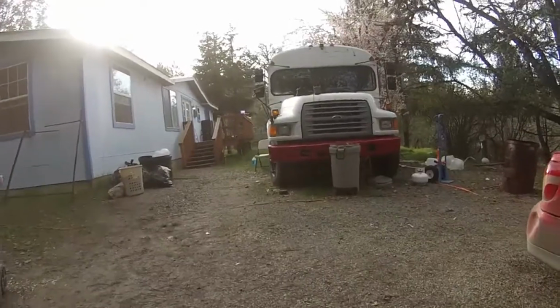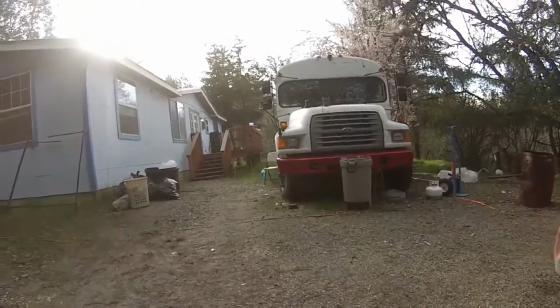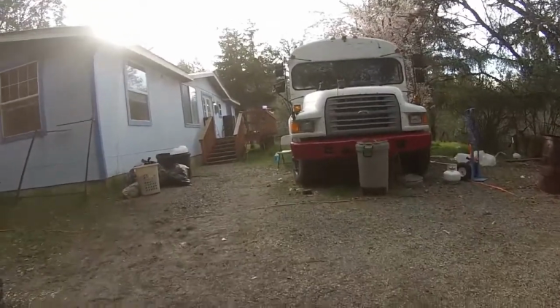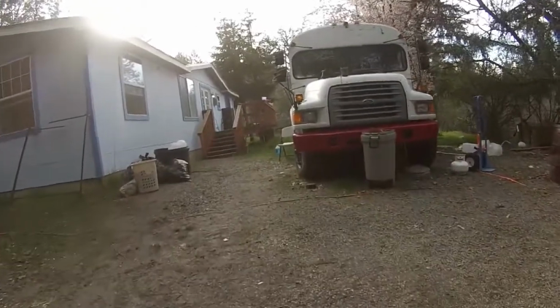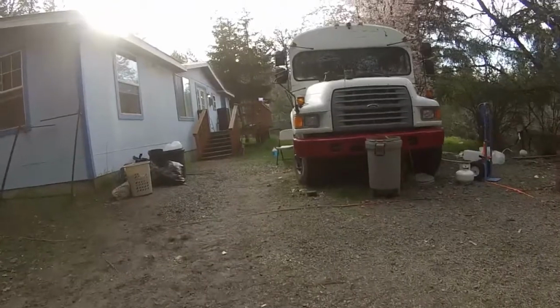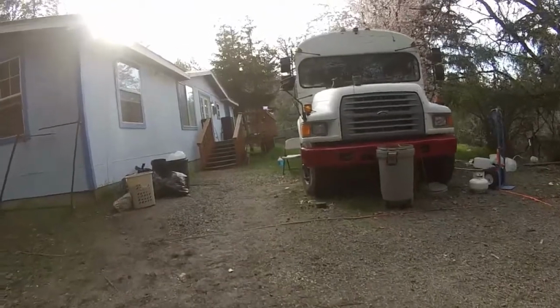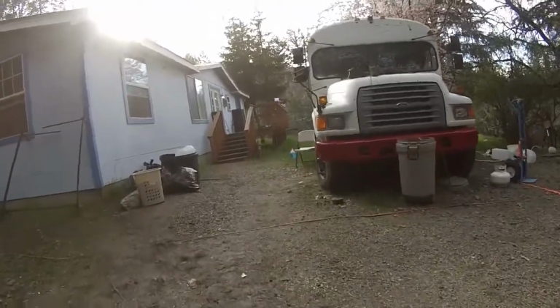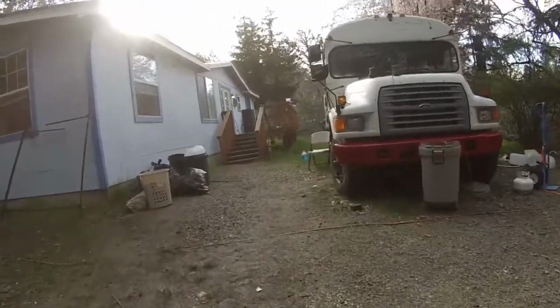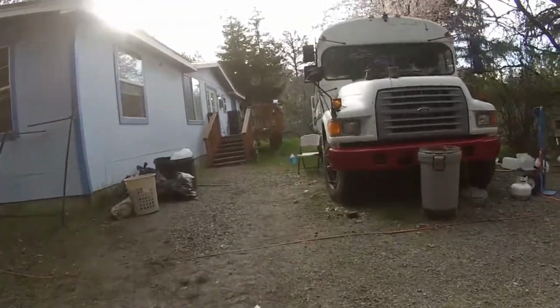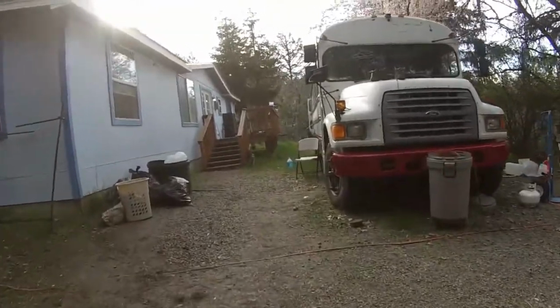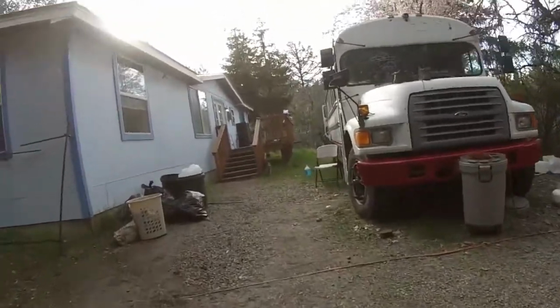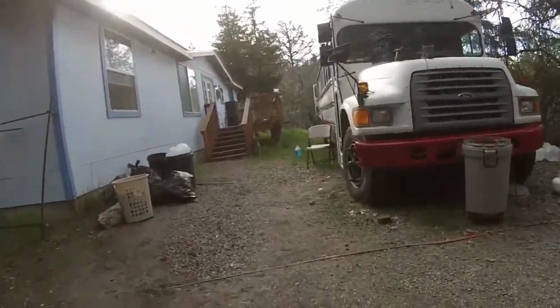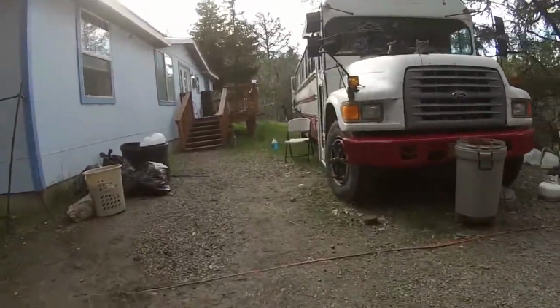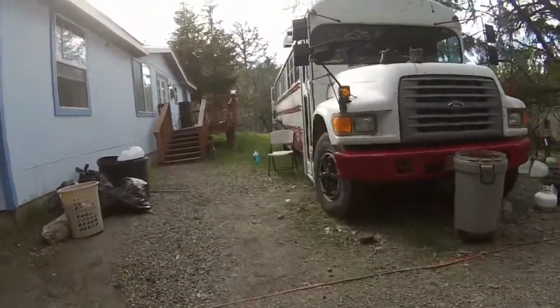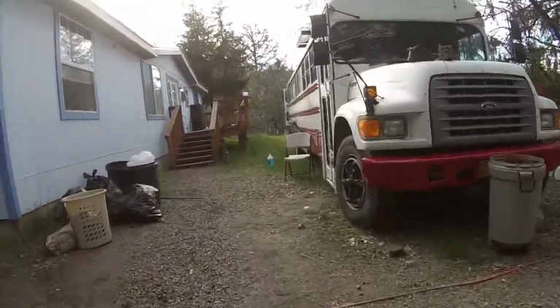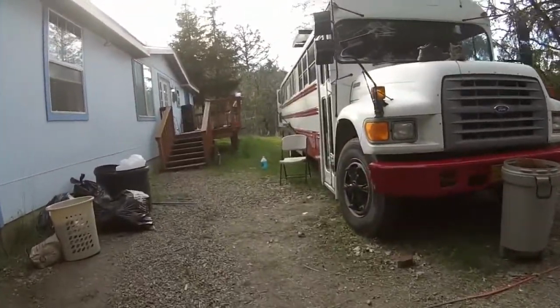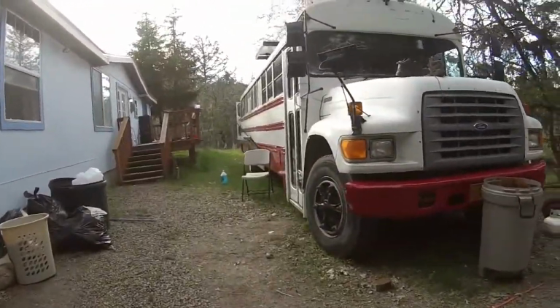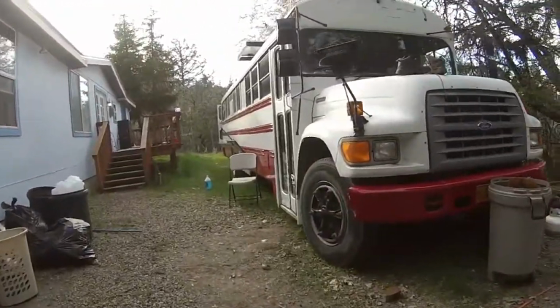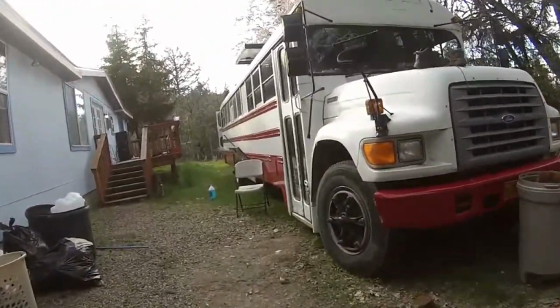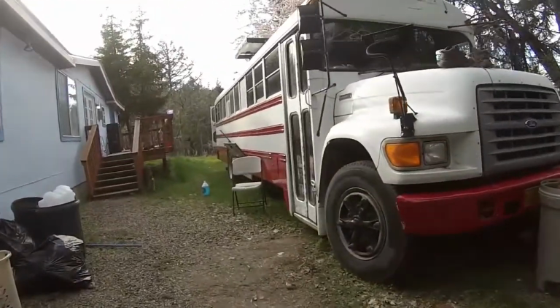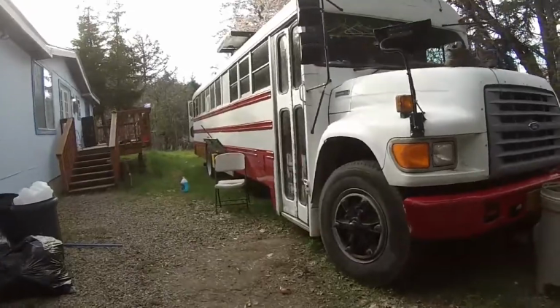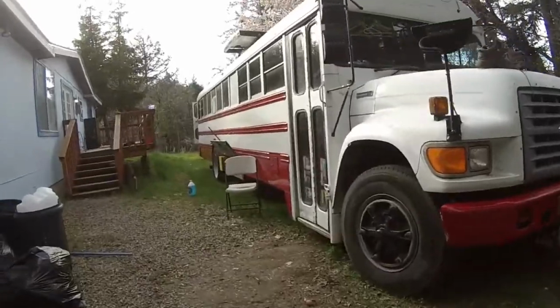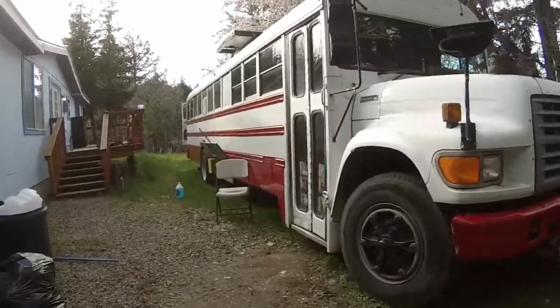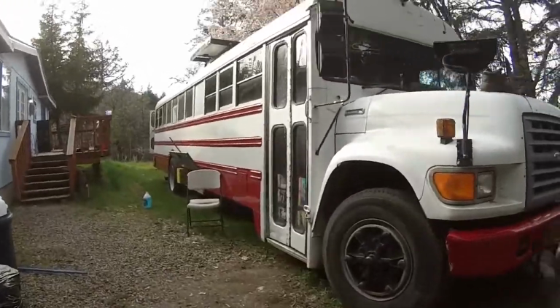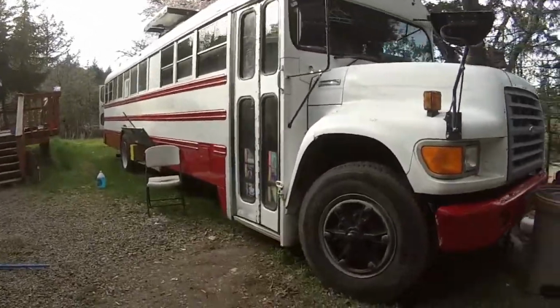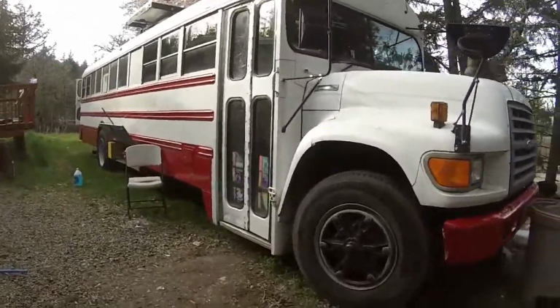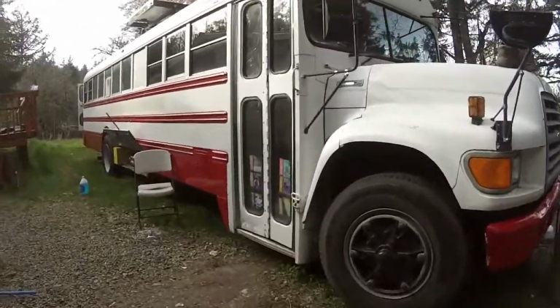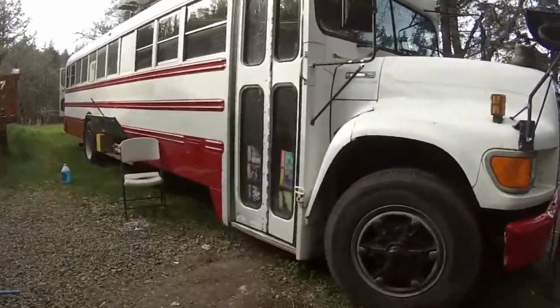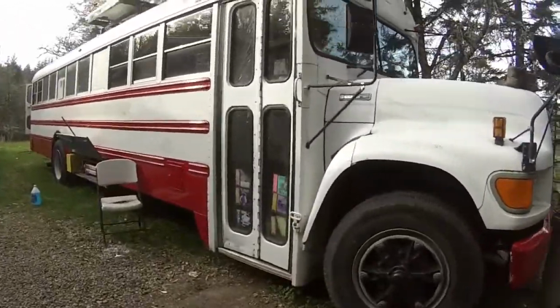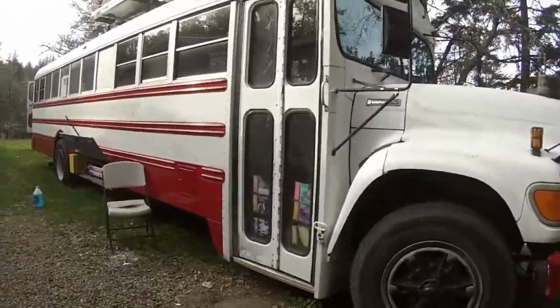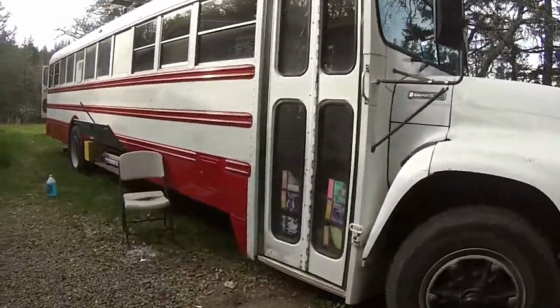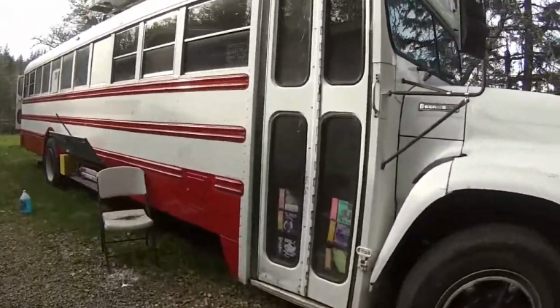We got to the top of the hill and found this school bus. It may look familiar to some people, but I believe this belongs to Mud Springer.